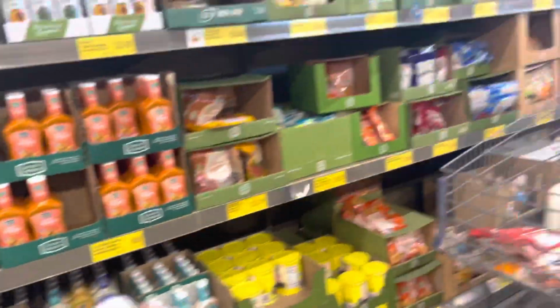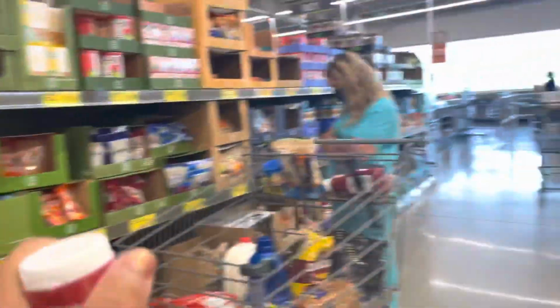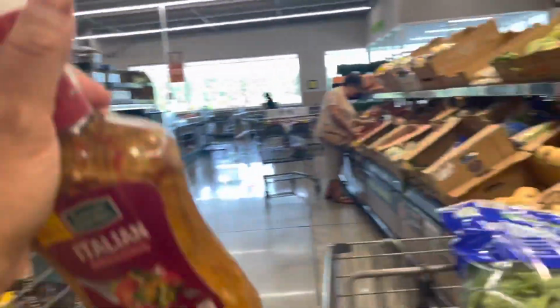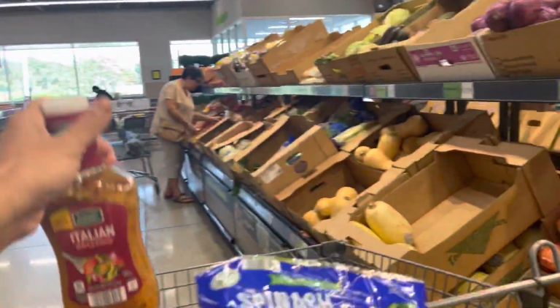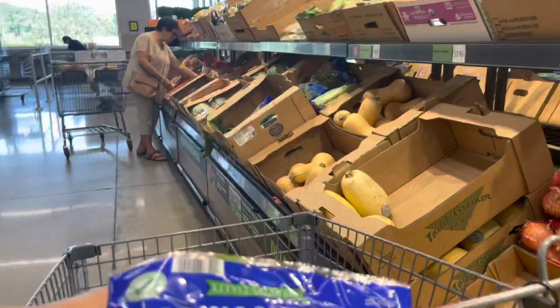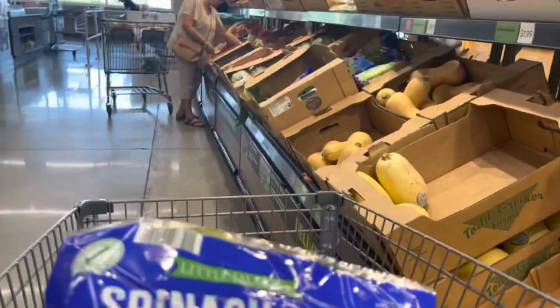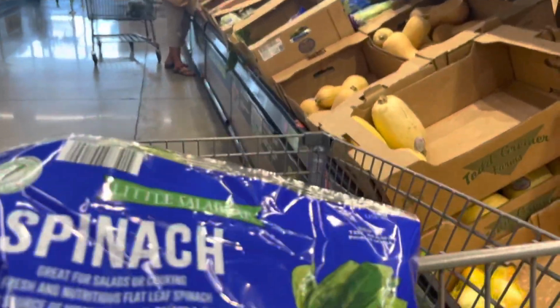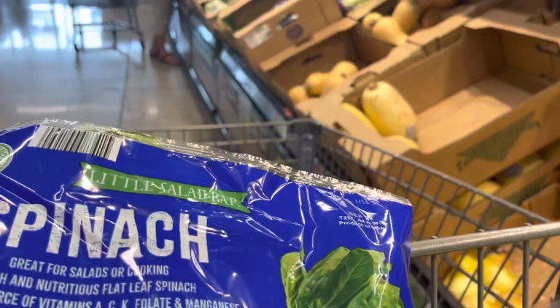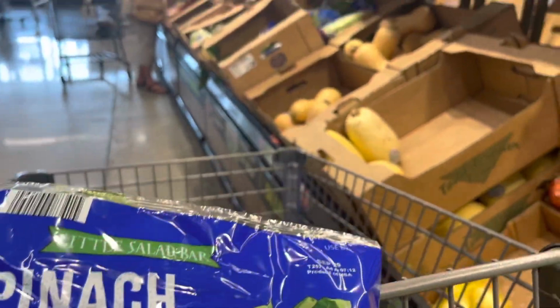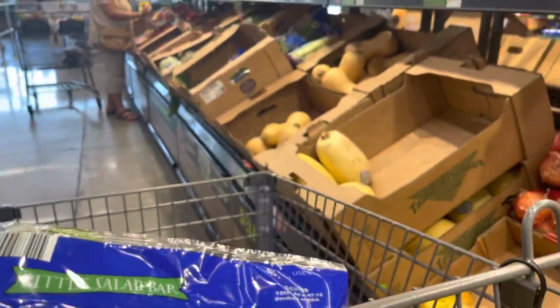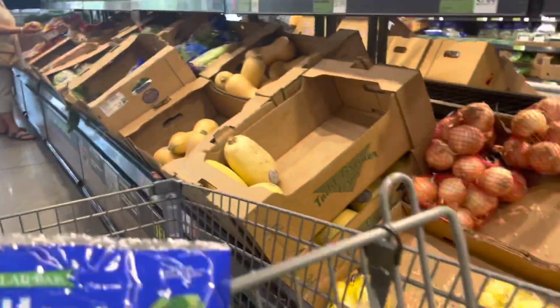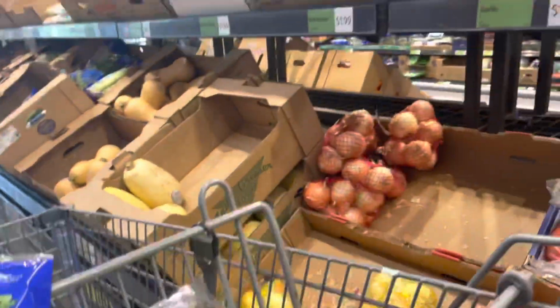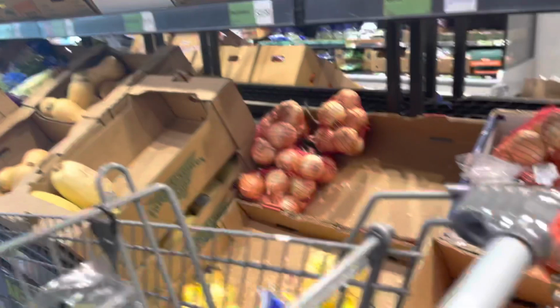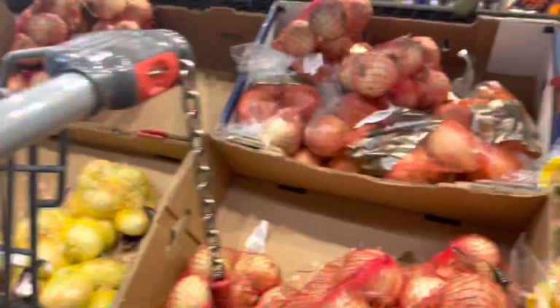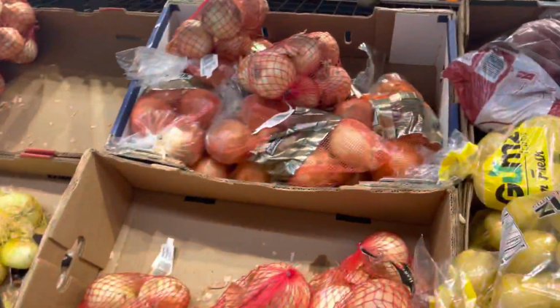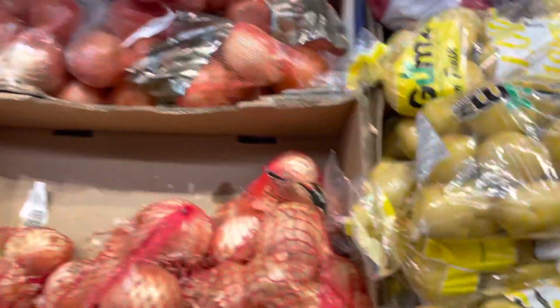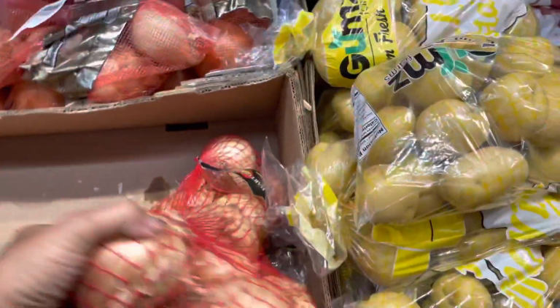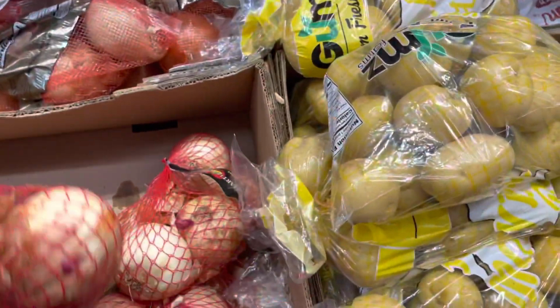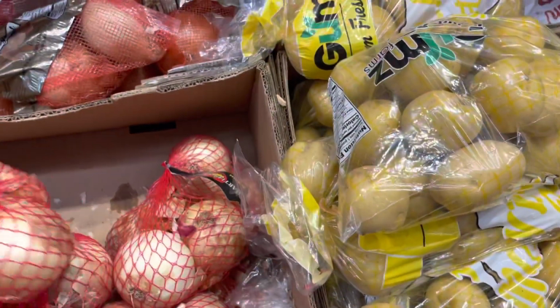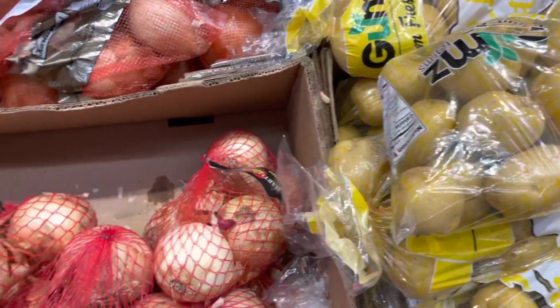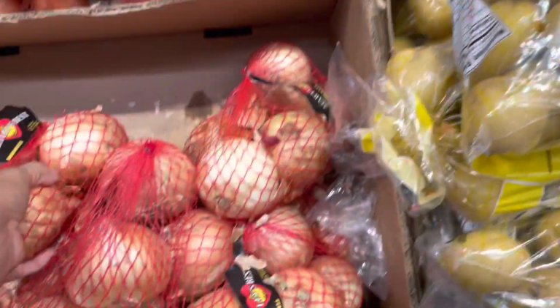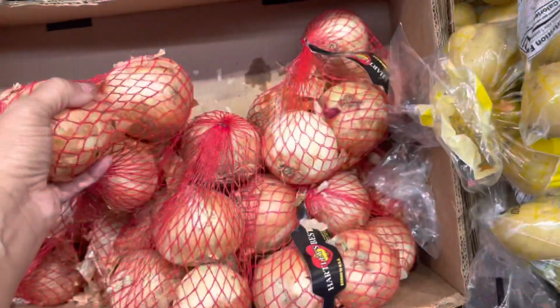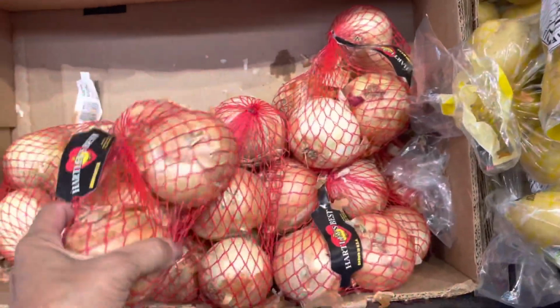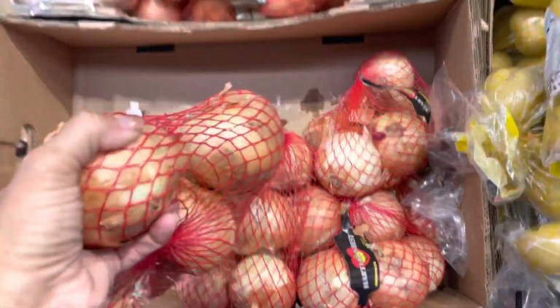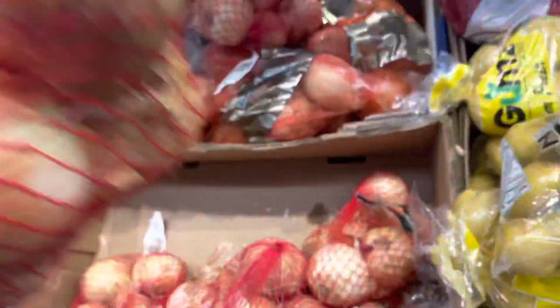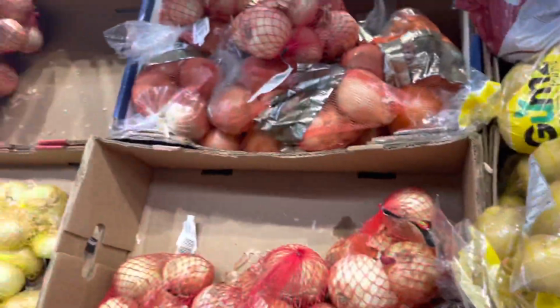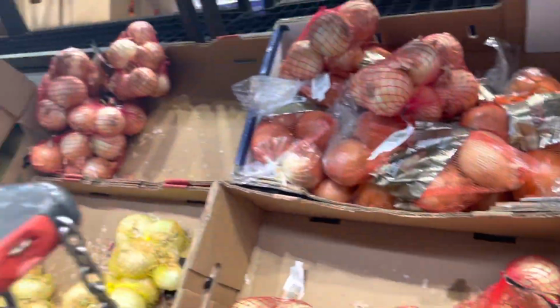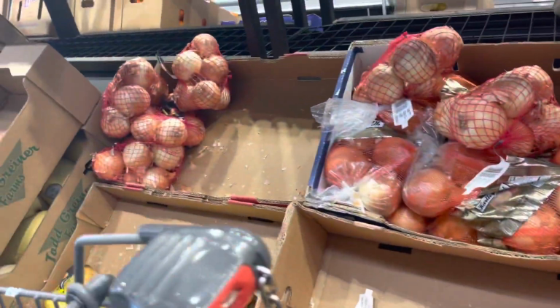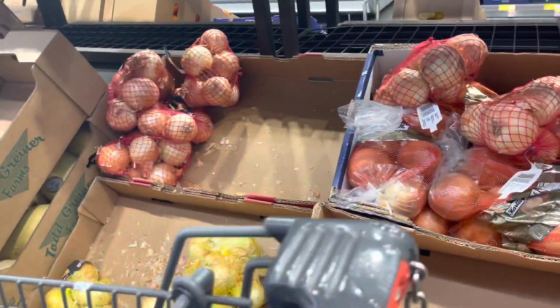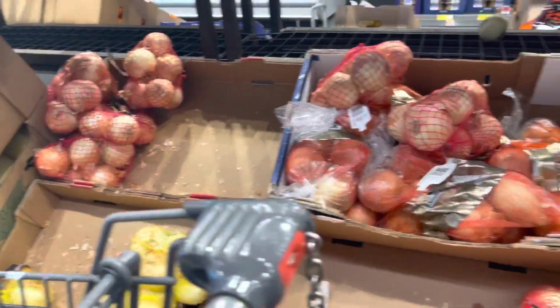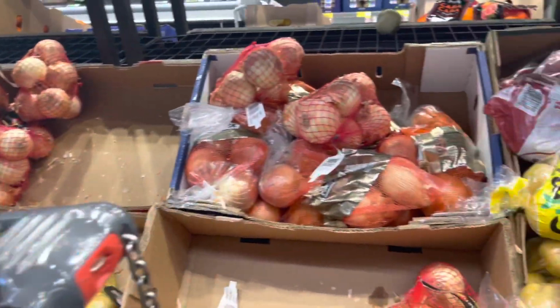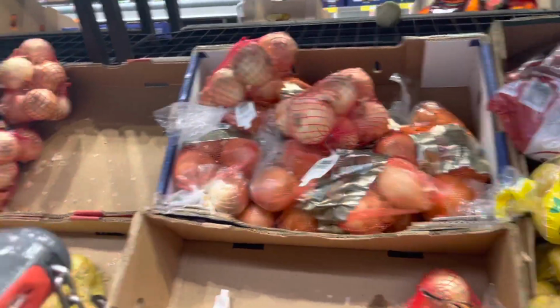They have a lot of different sauces — Italian dressing, onion. Let's try this Italian one; my husband was asking for Italian, so we're going to try that. And I'll get a bag of onions — $2.49 for the onions, not bad.